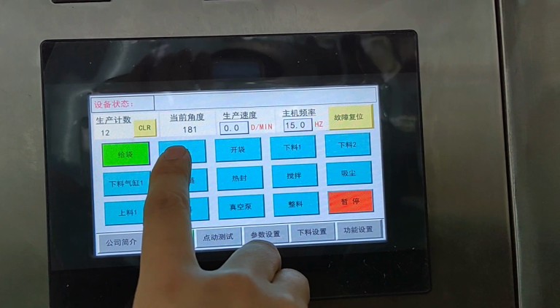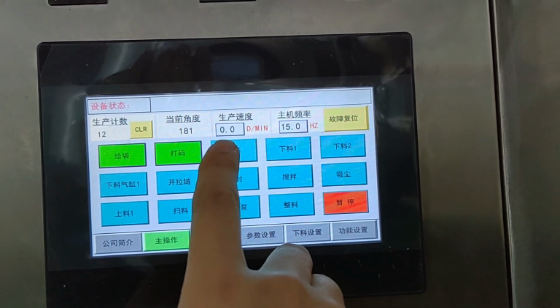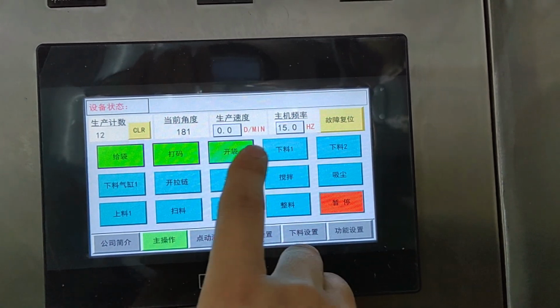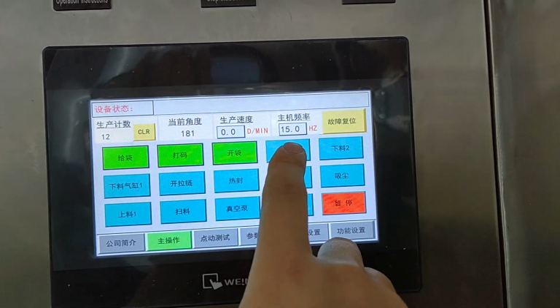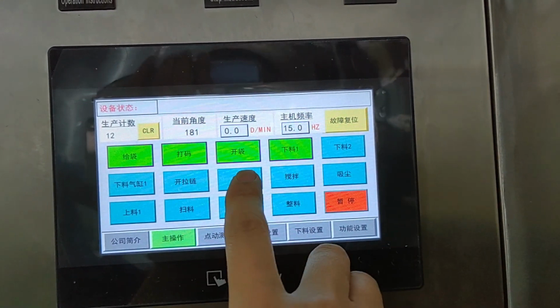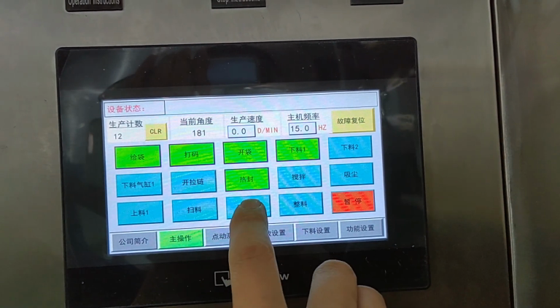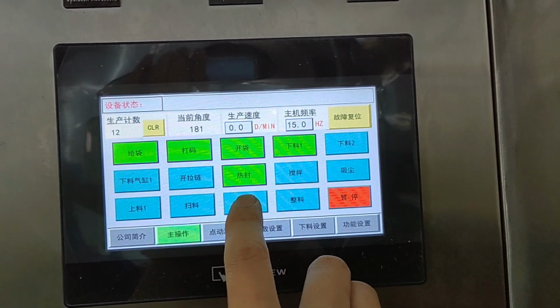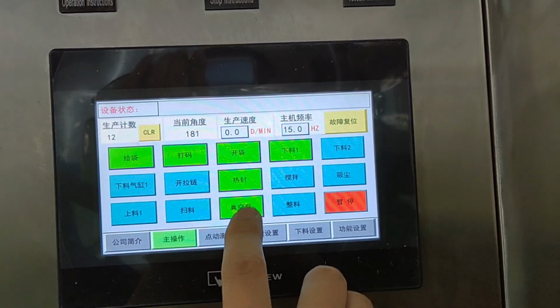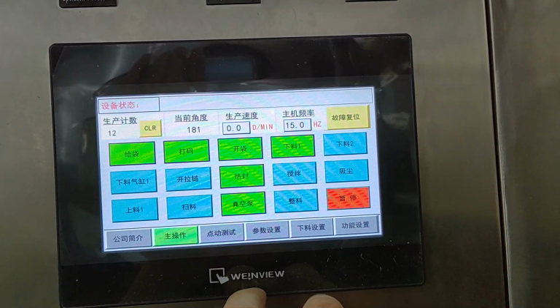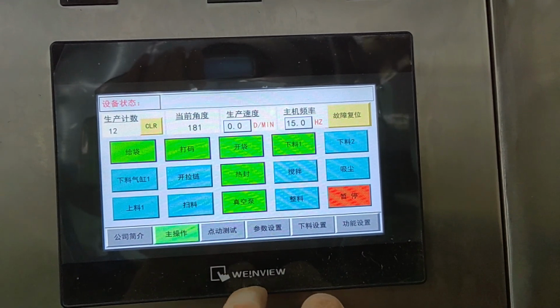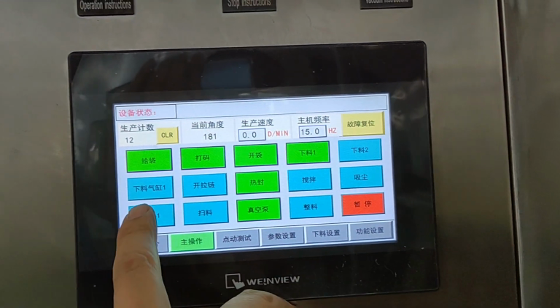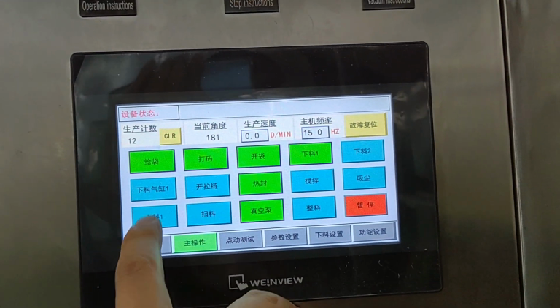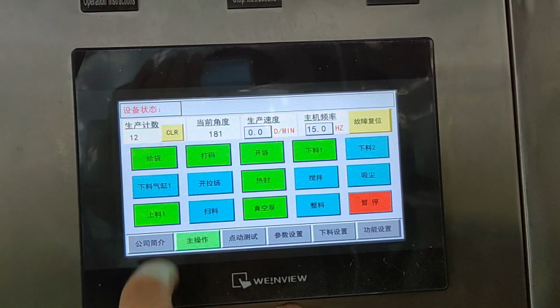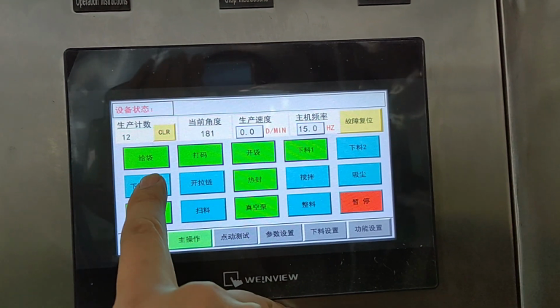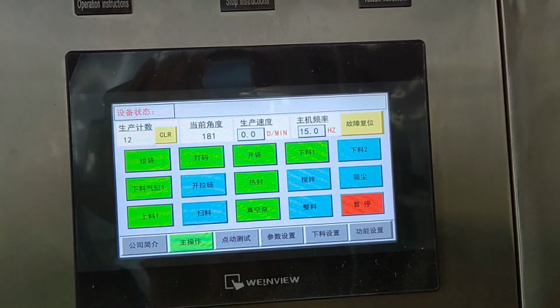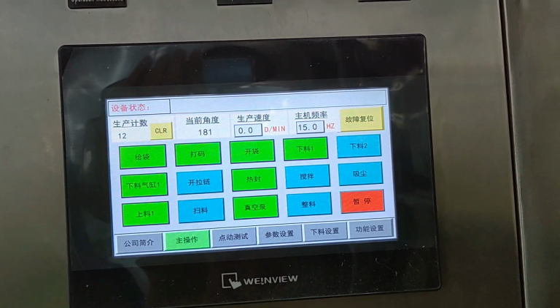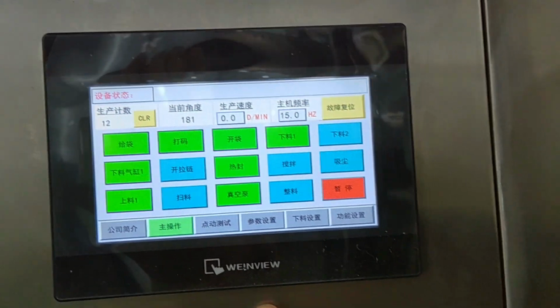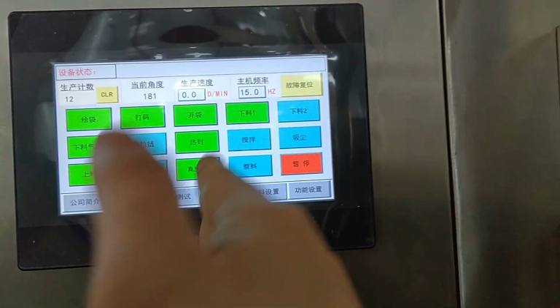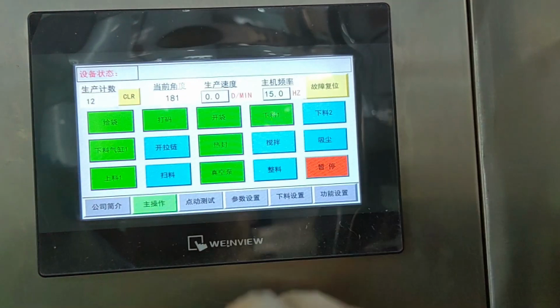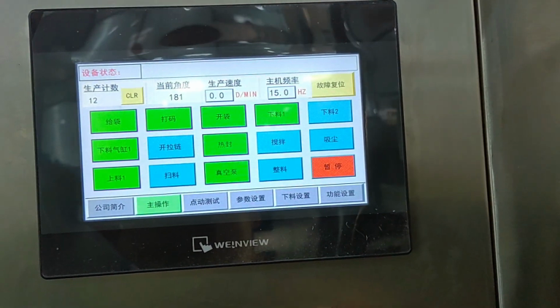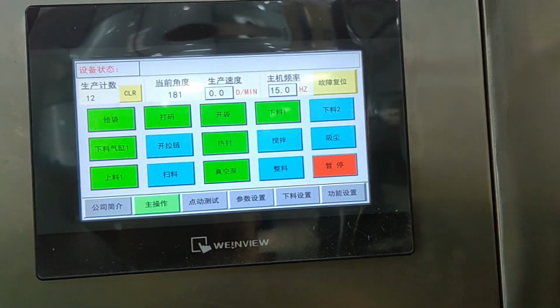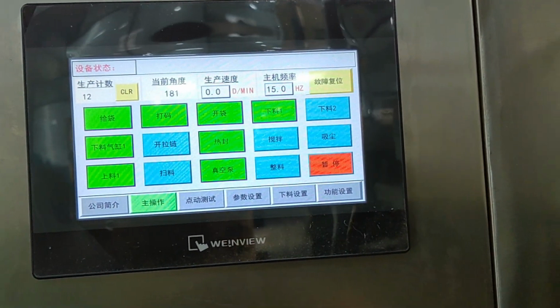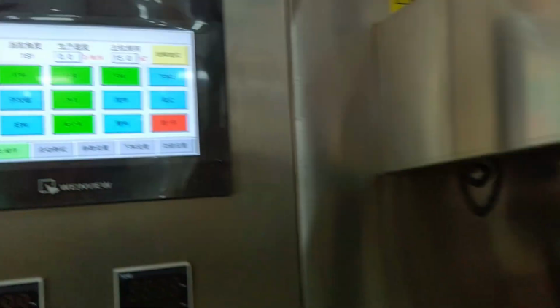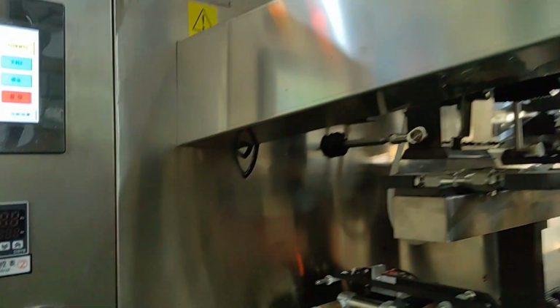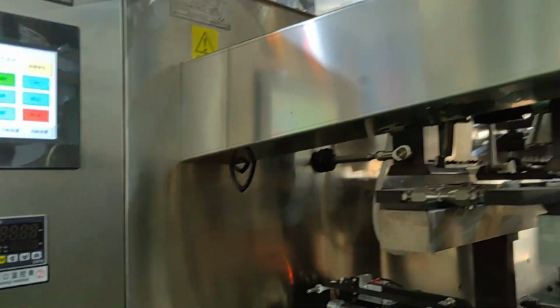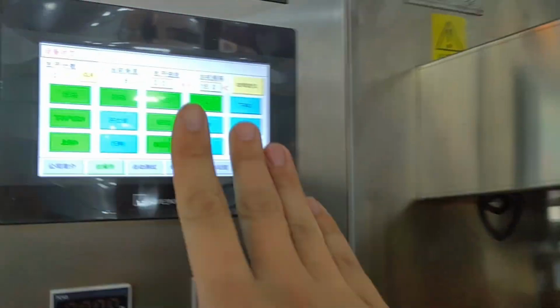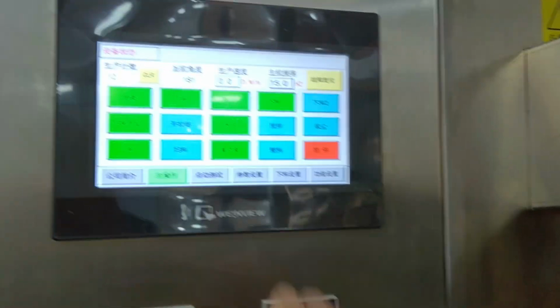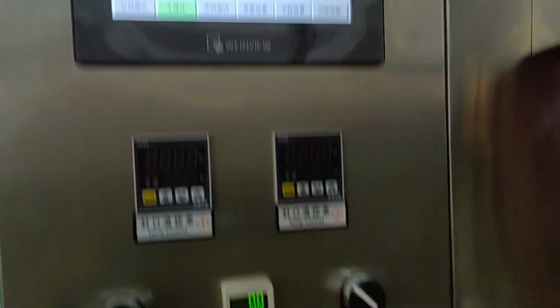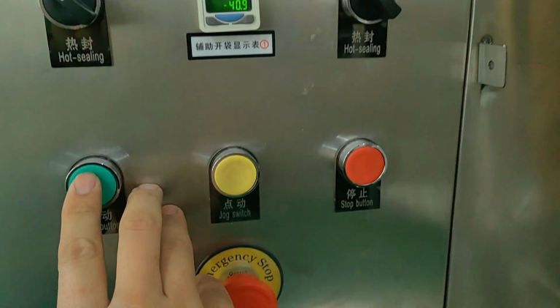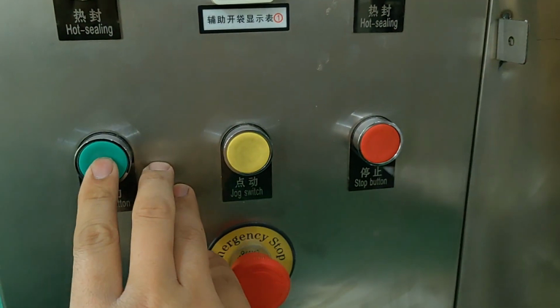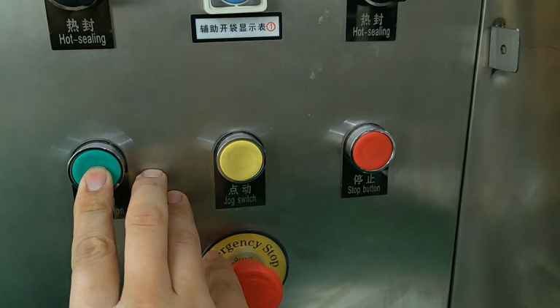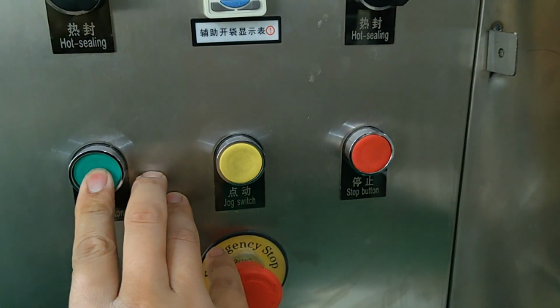Turn on the following functions: bag given, cold, bag open, filling one, sealing, vacuum pump, cylinder, and feet one. After enabling these functions, press the start button.